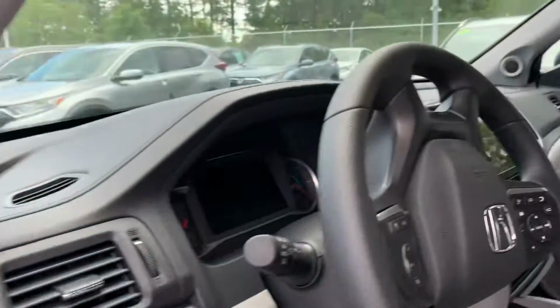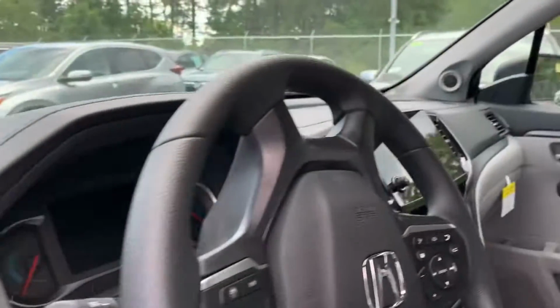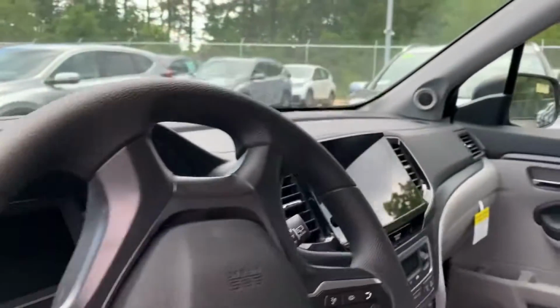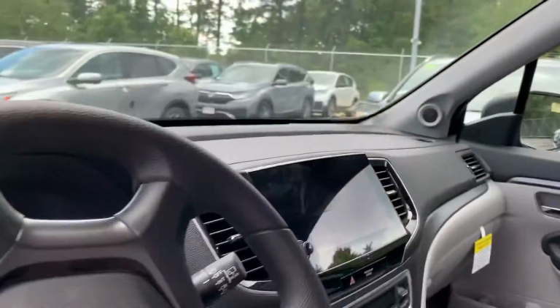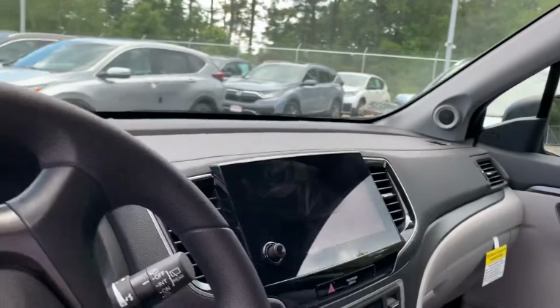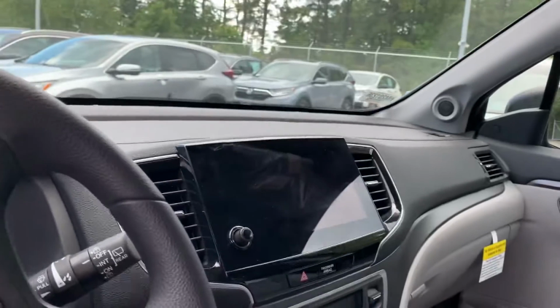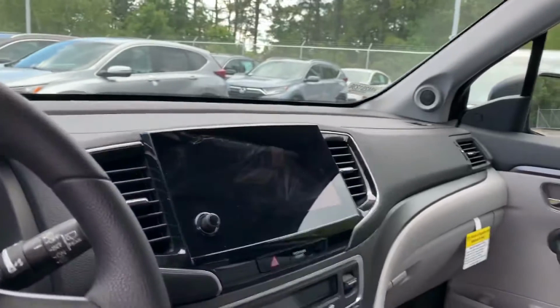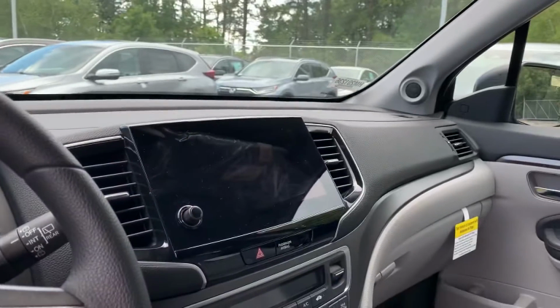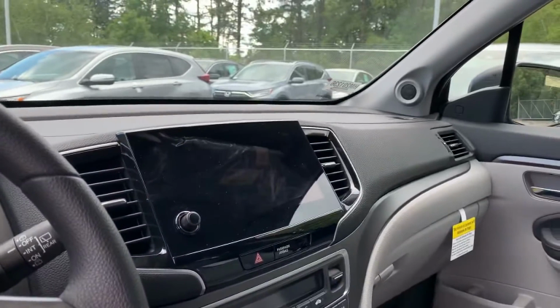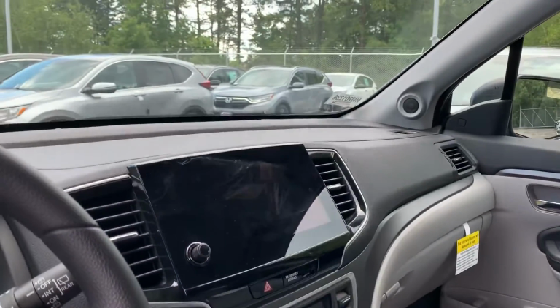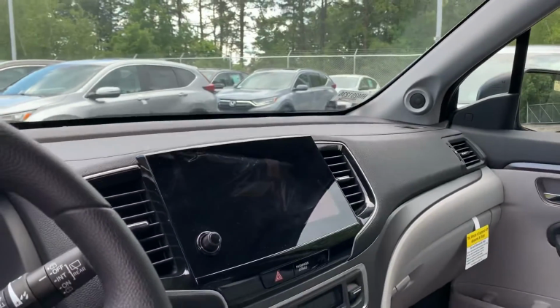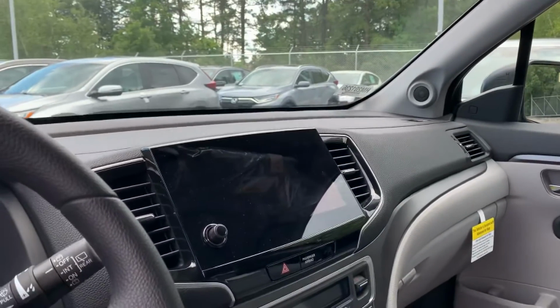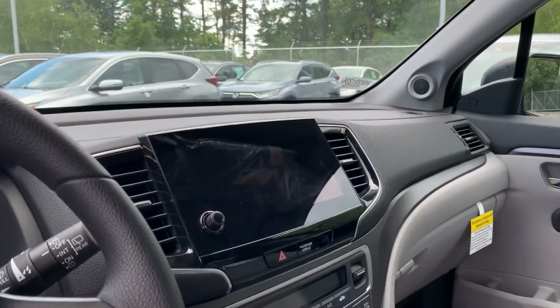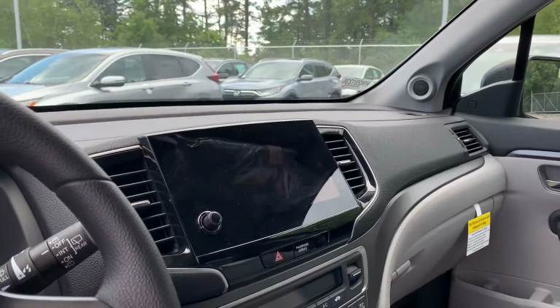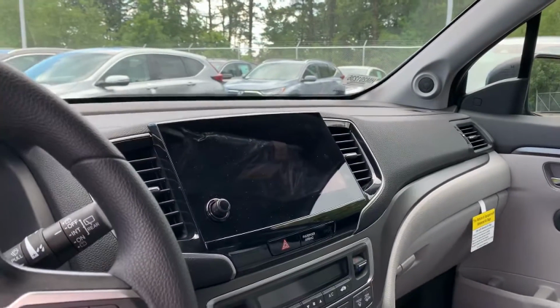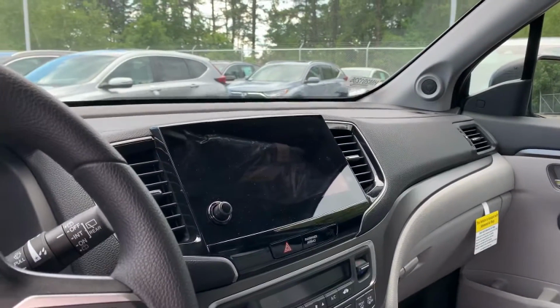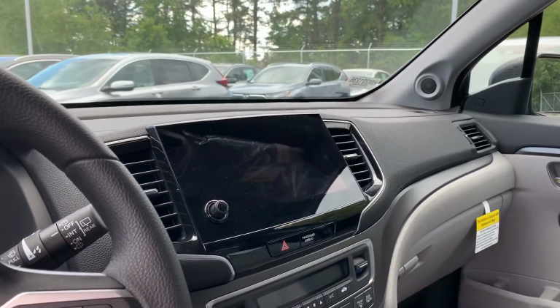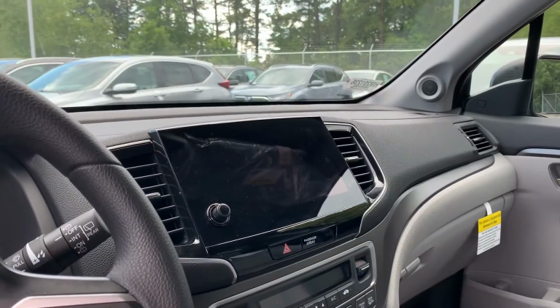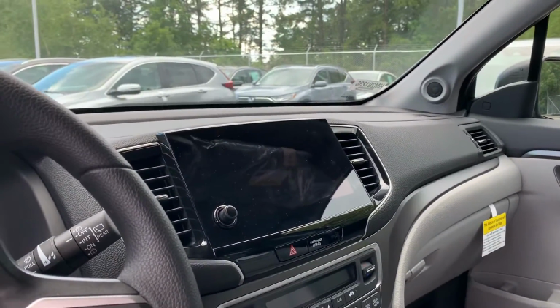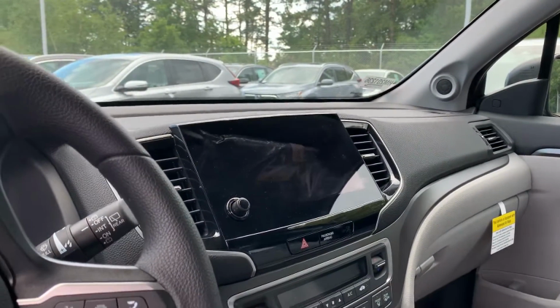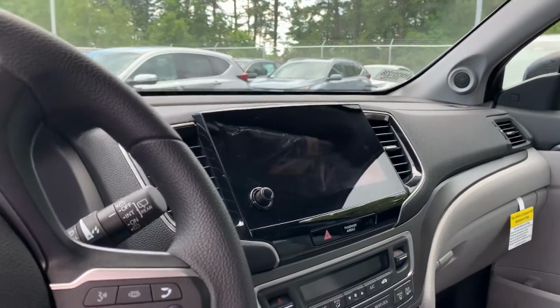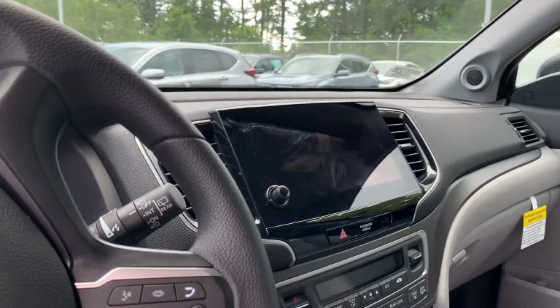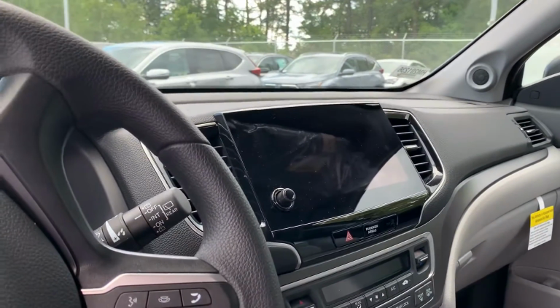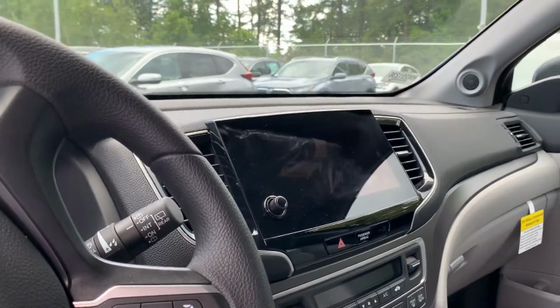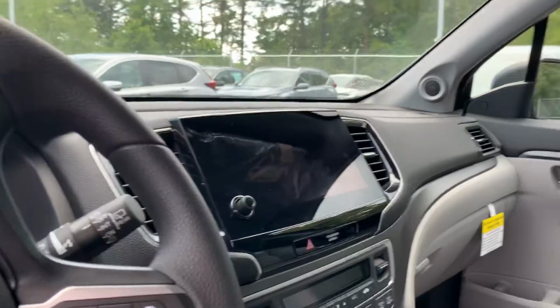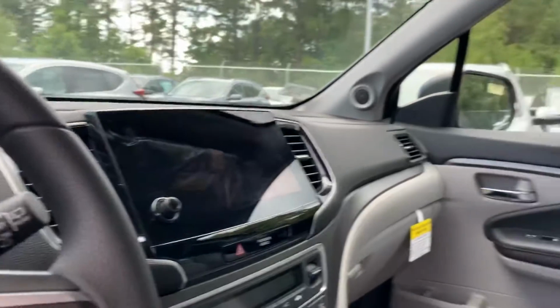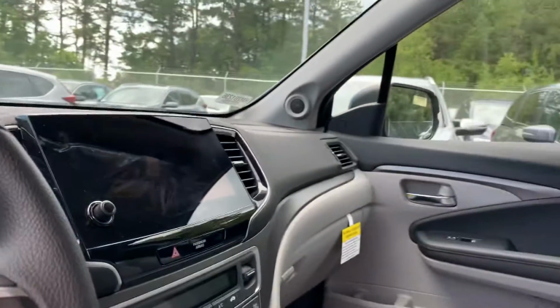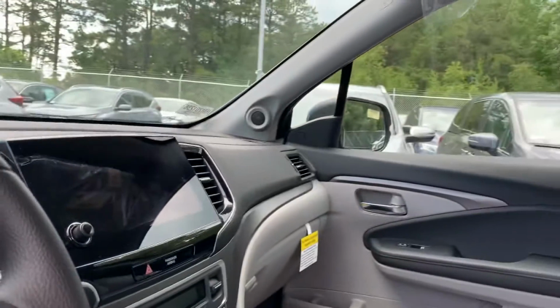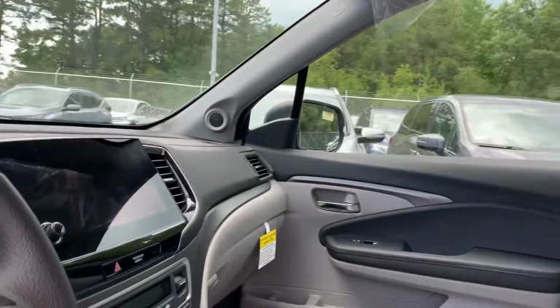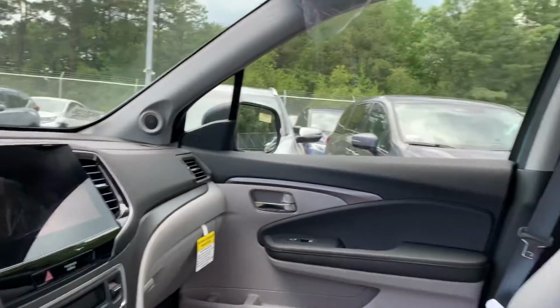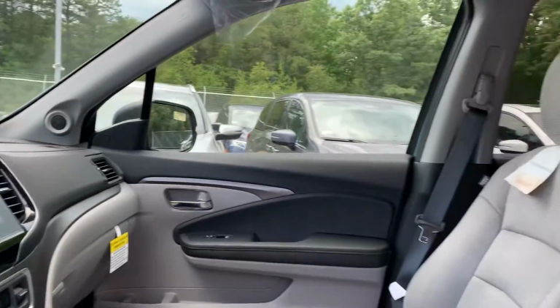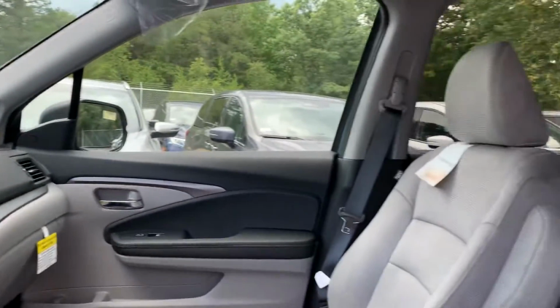A big screen right there for your backup camera, your Android Auto, and your Apple CarPlay, as well as your Bluetooth system. Amazing sound system in this, by the way.